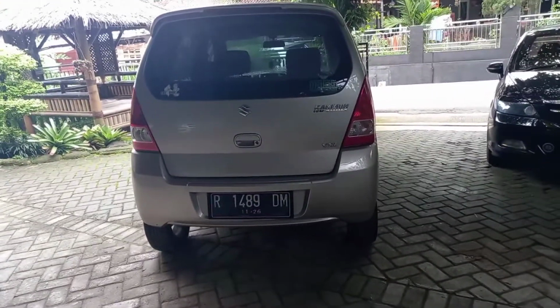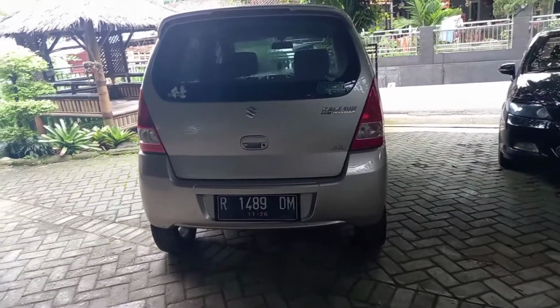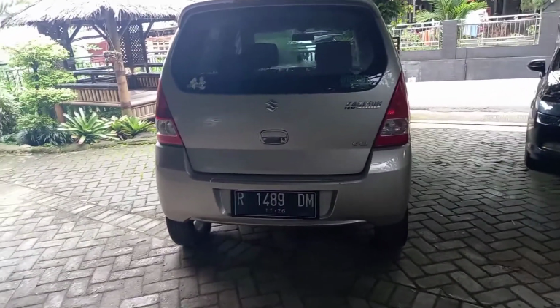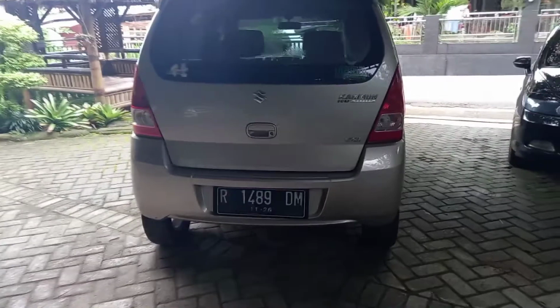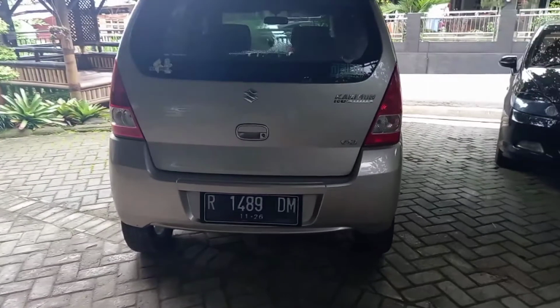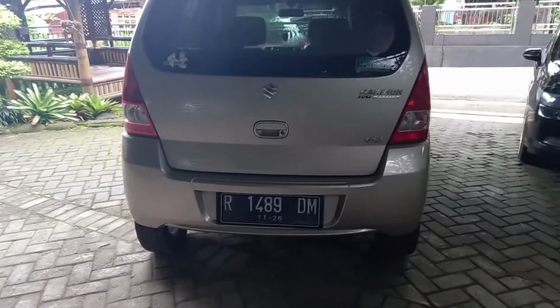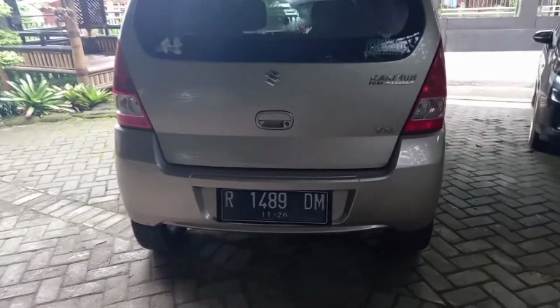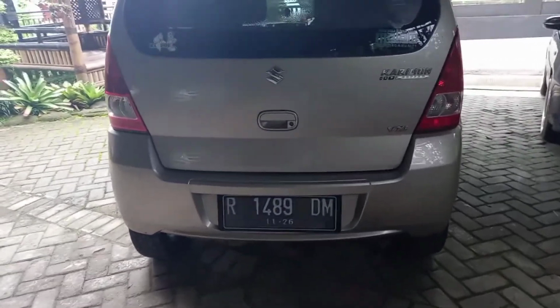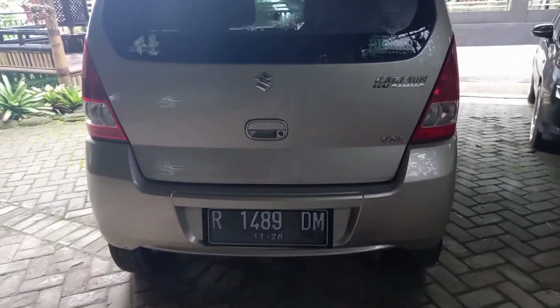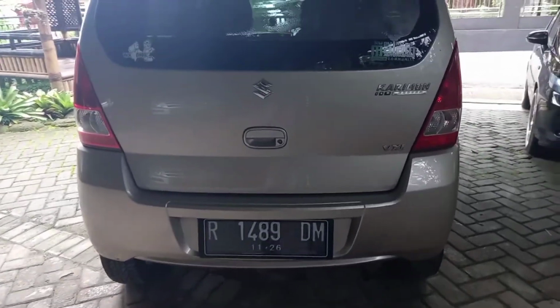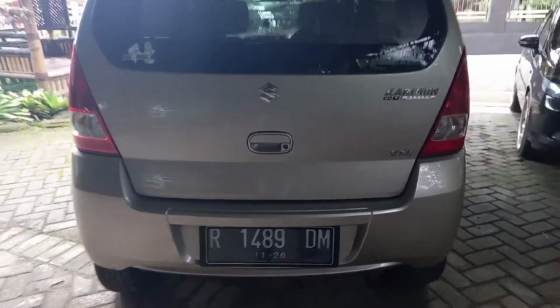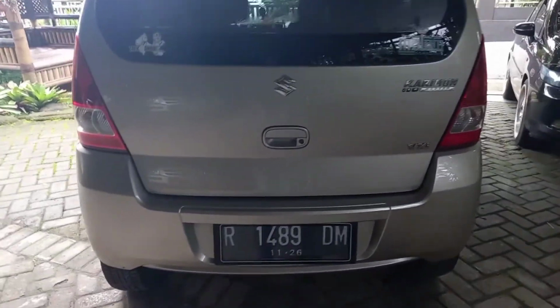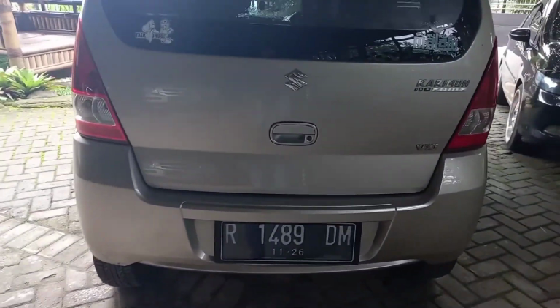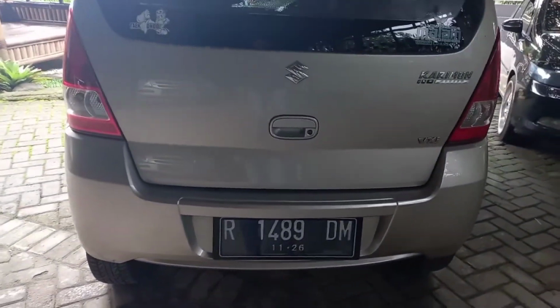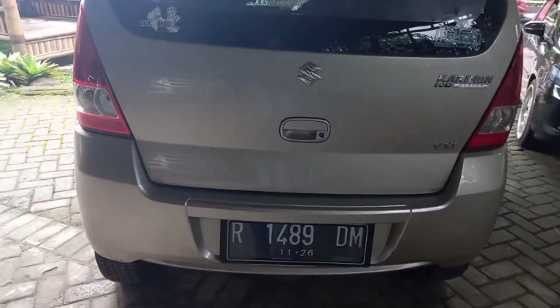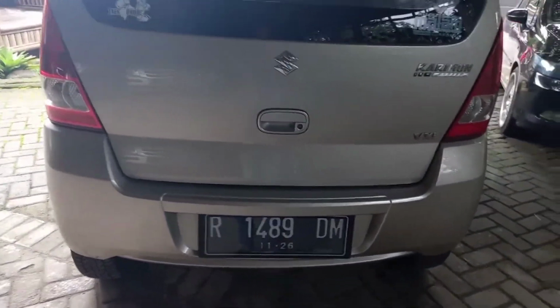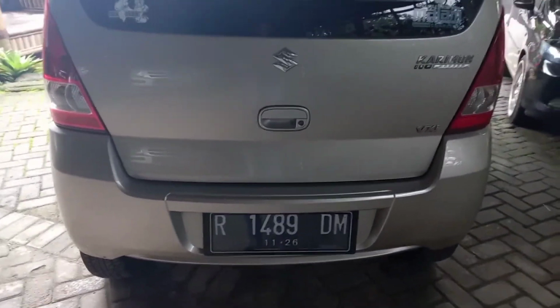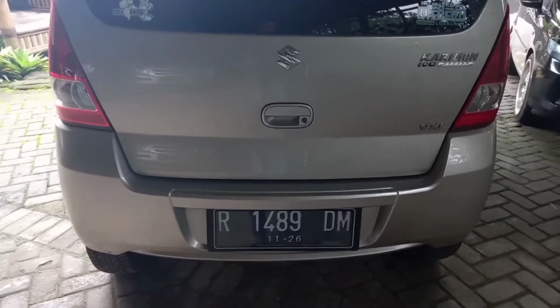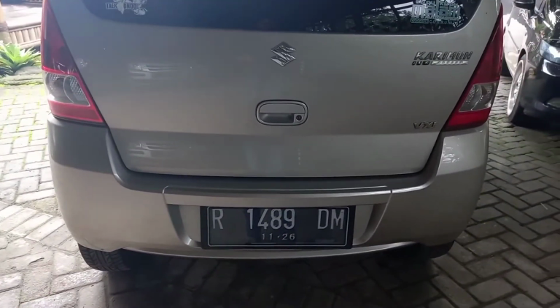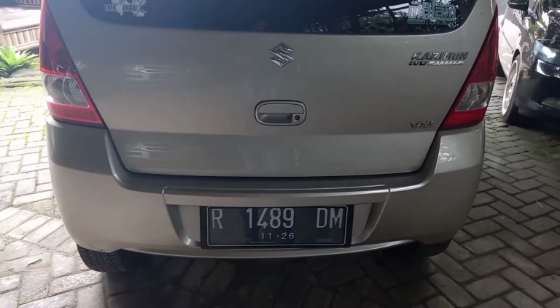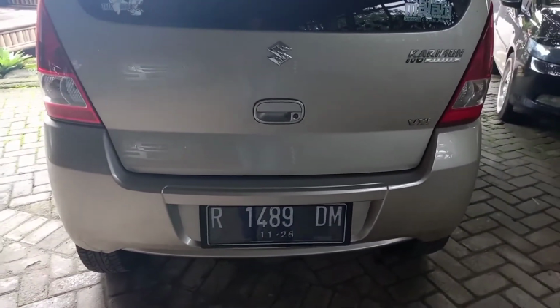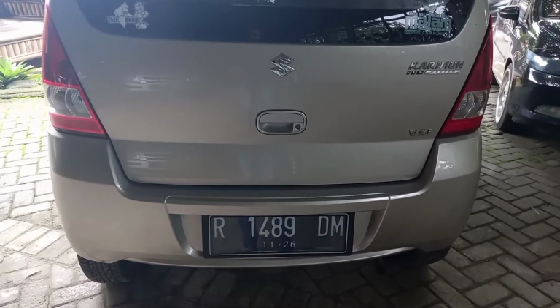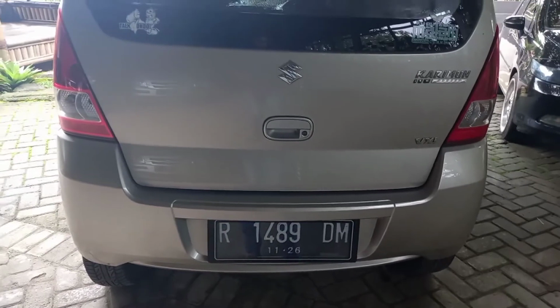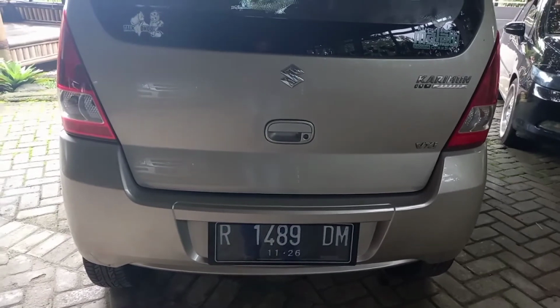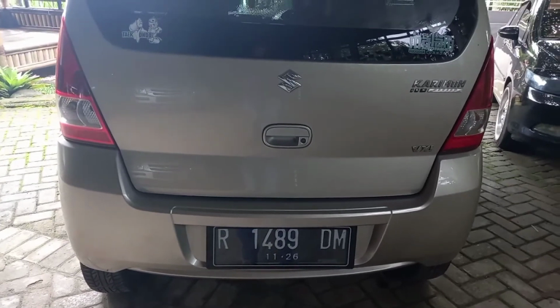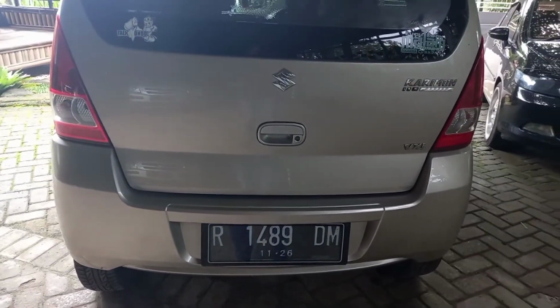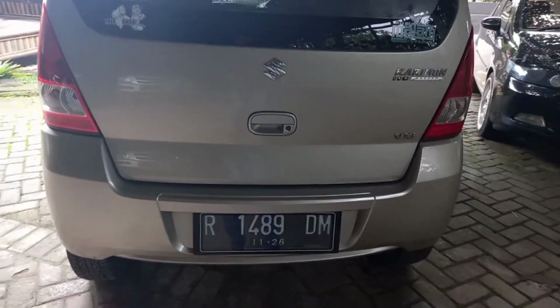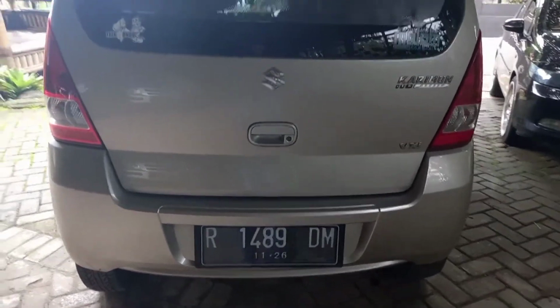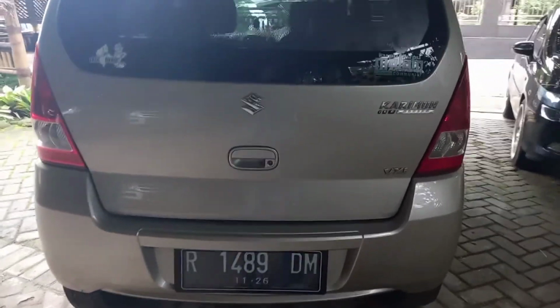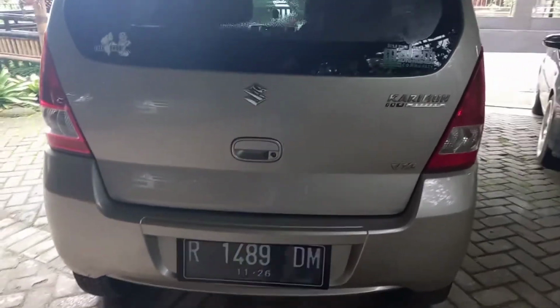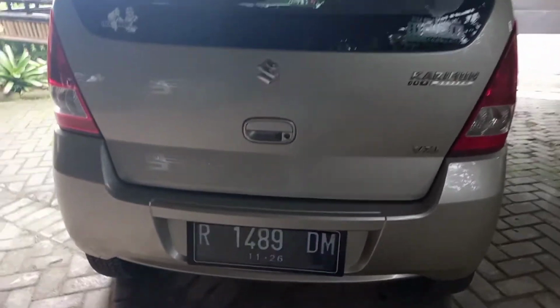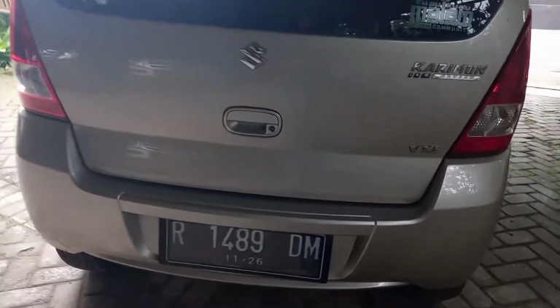Ini platnya R — R Banjar ya. Pajaknya bulan 11, jalan ya, kalengnya sampai tahun 2026.